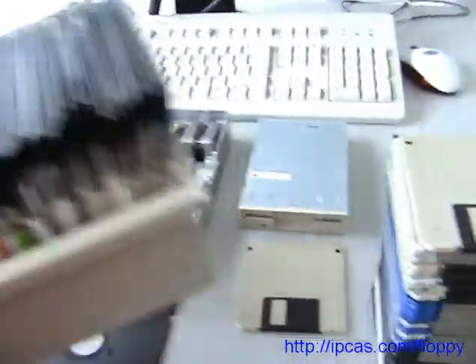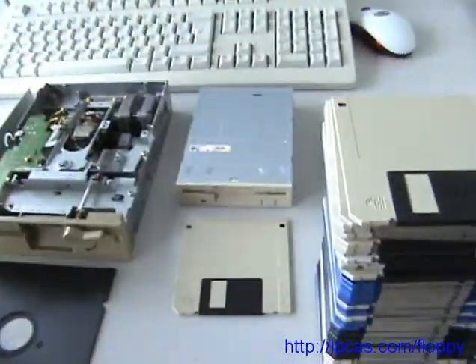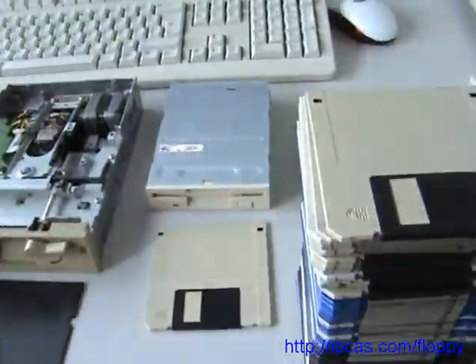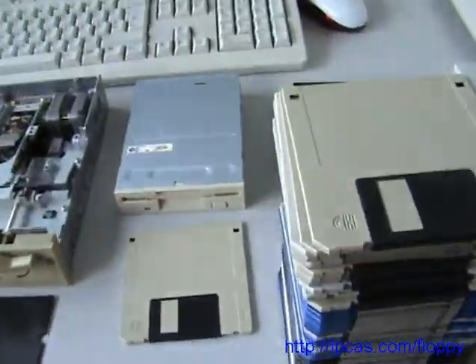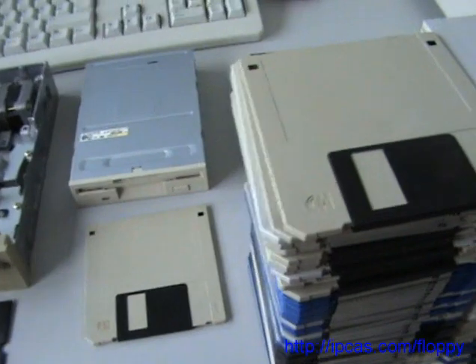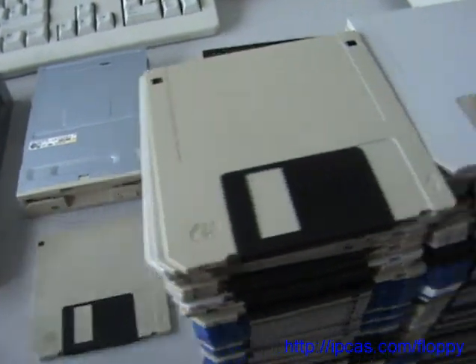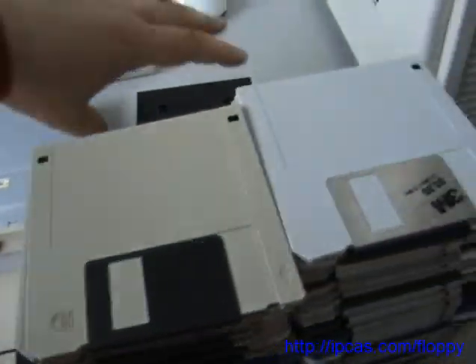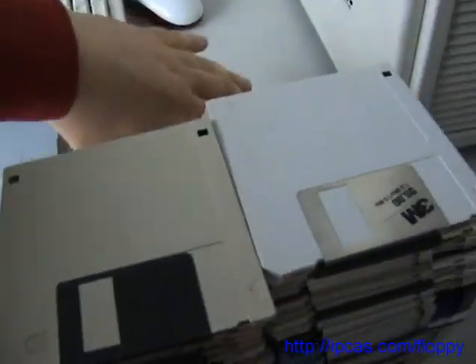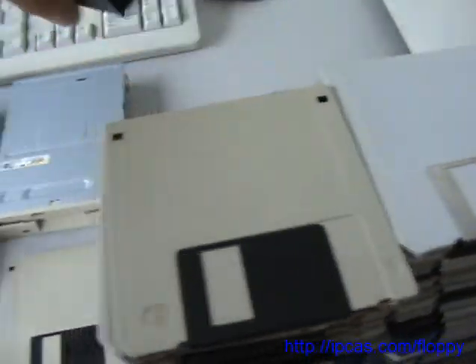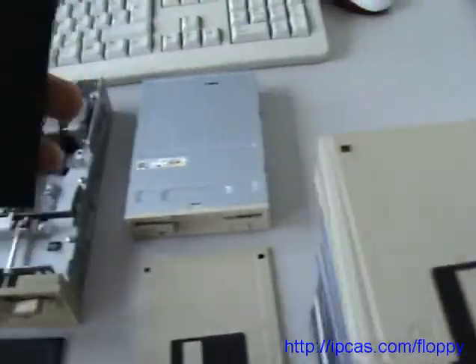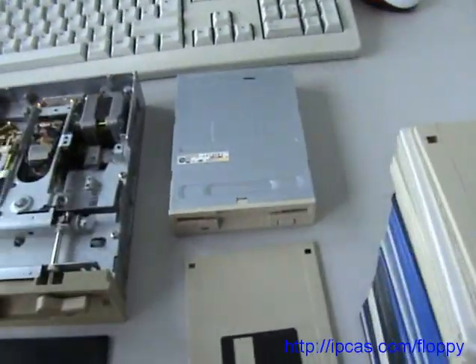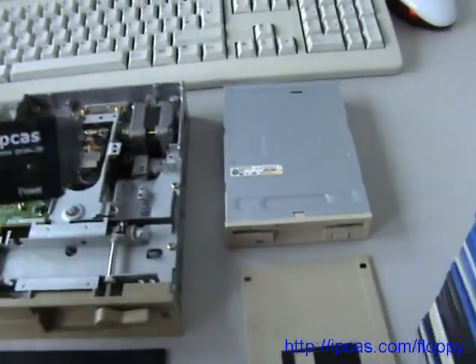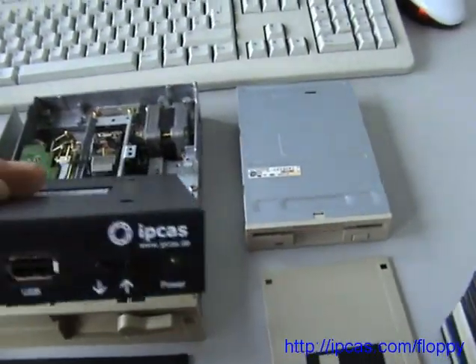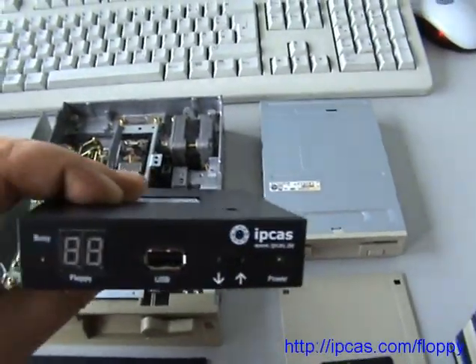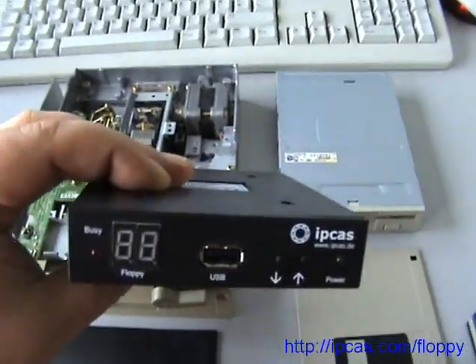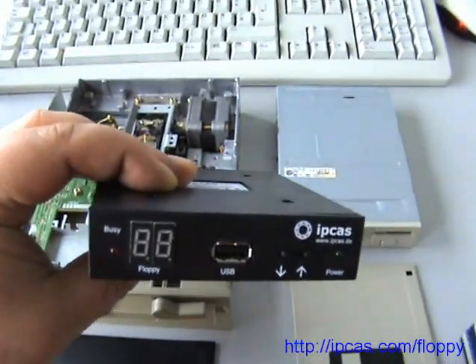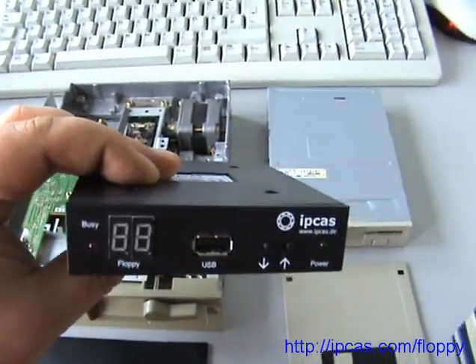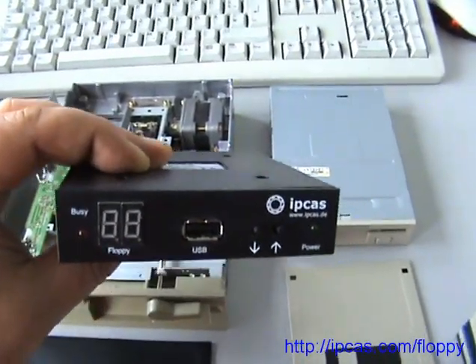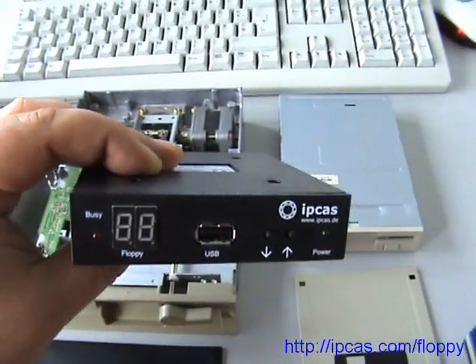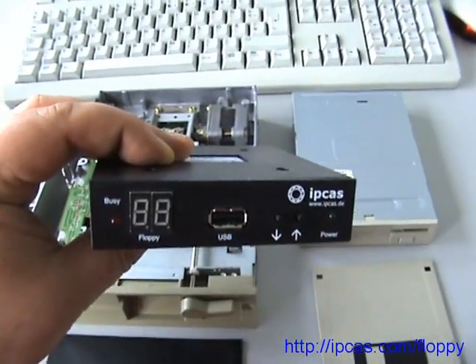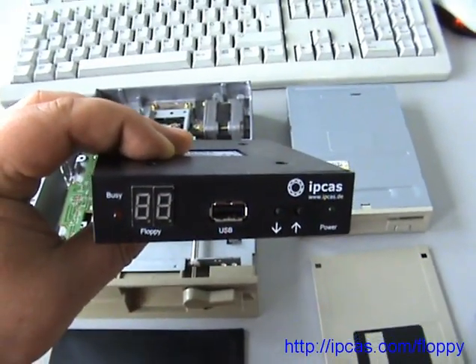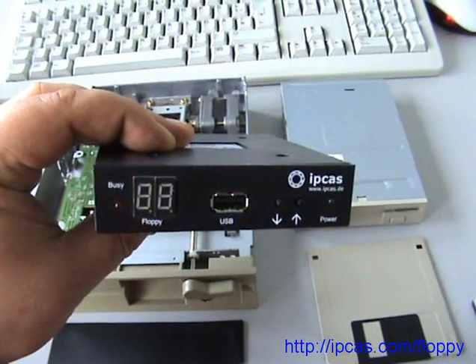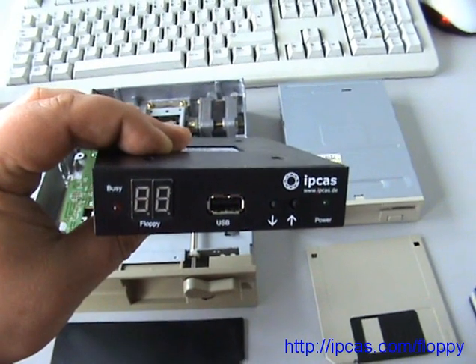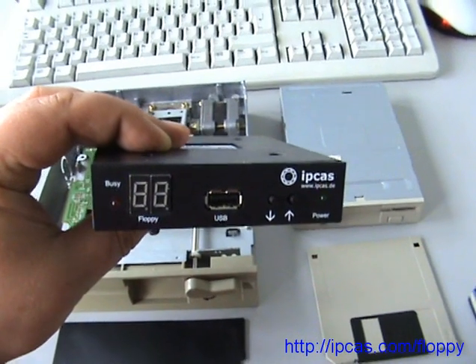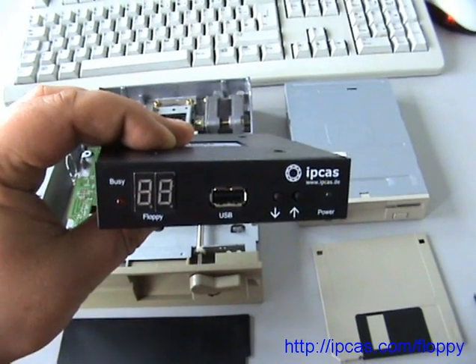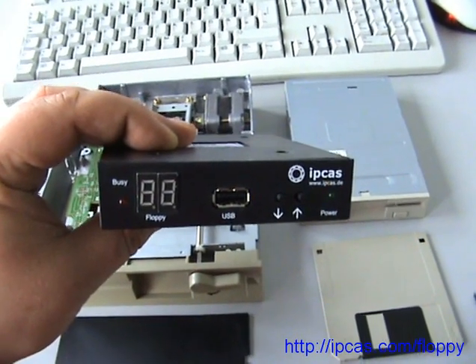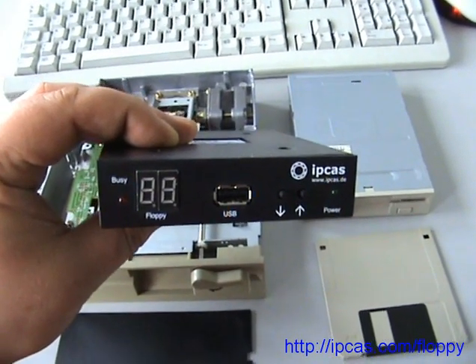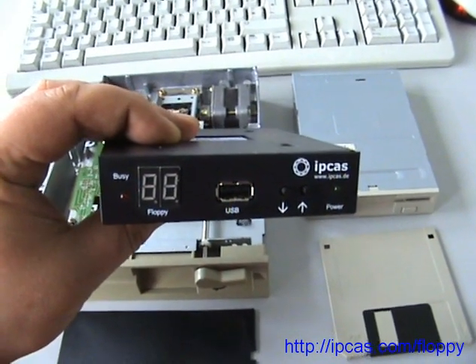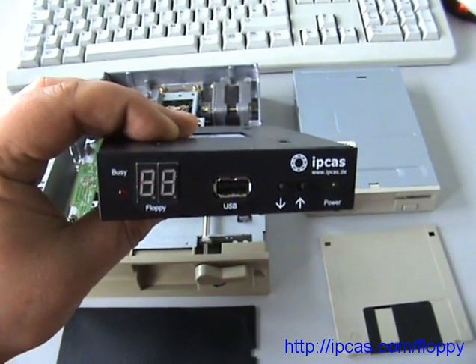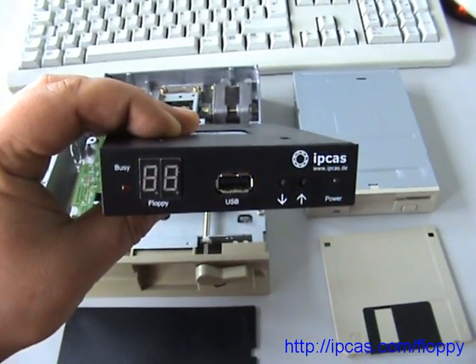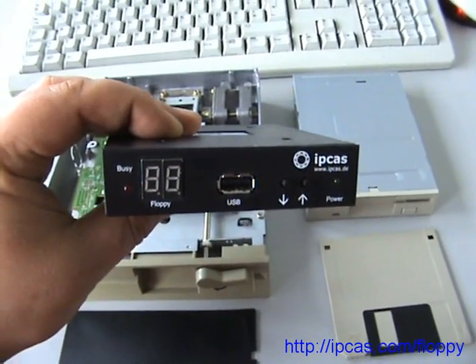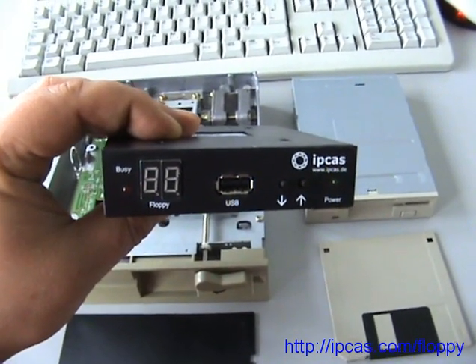So the IPCAS floppy emulator is the best solution to replace your old floppy drive.